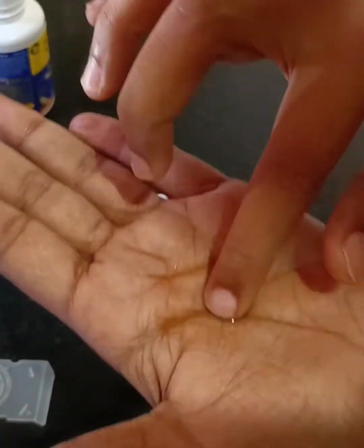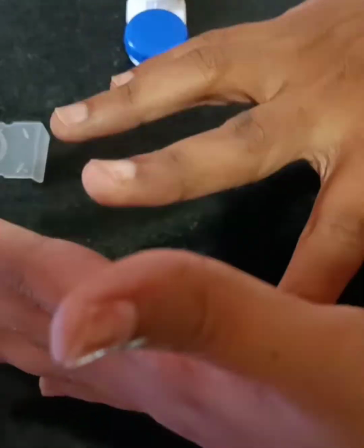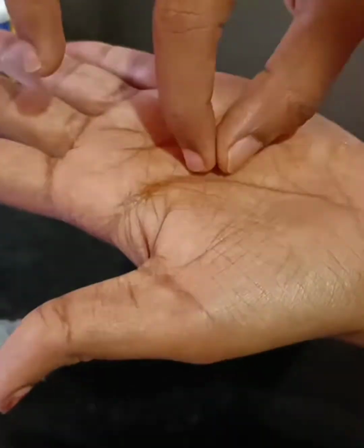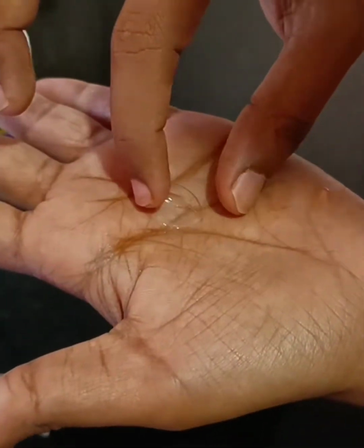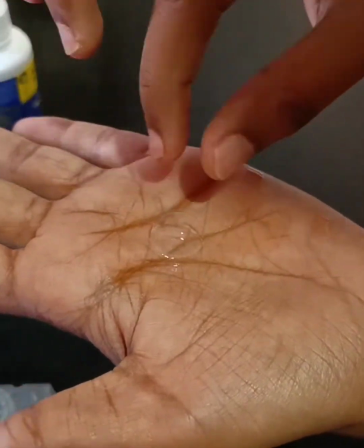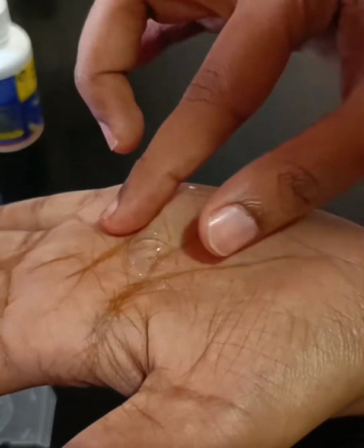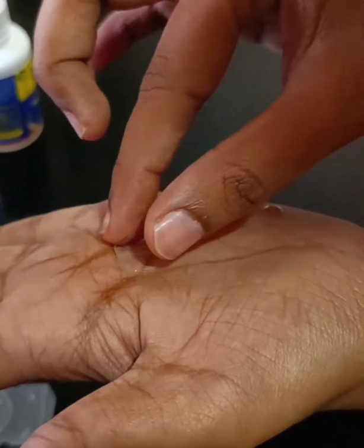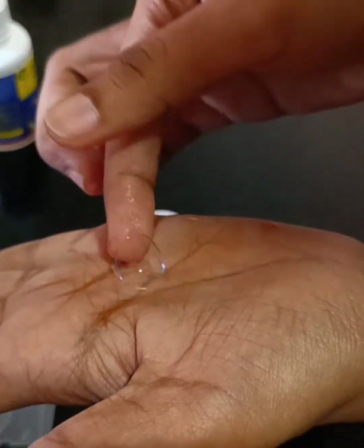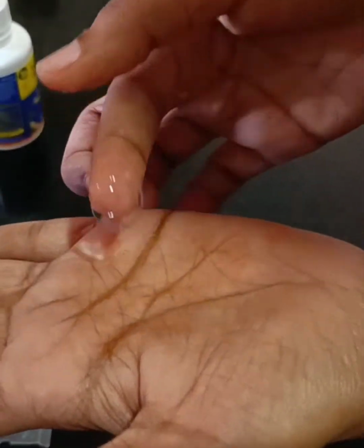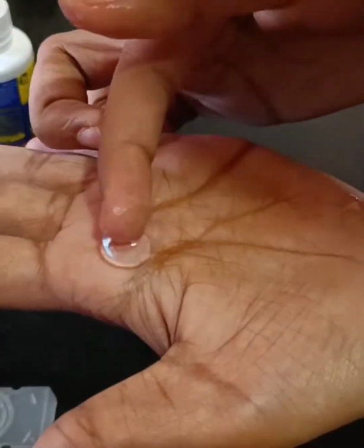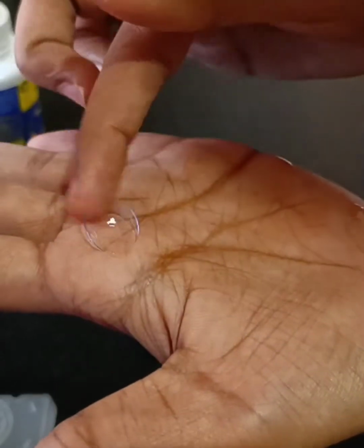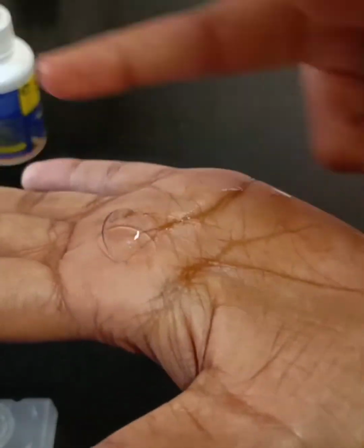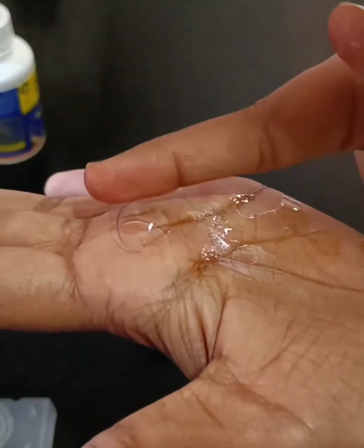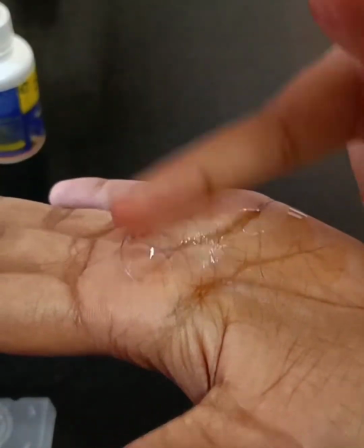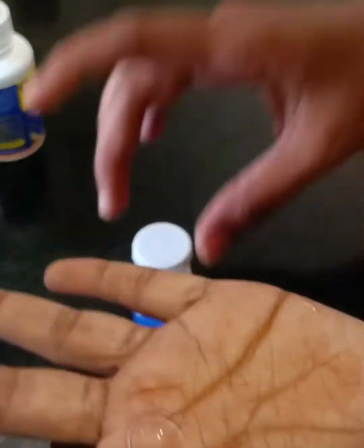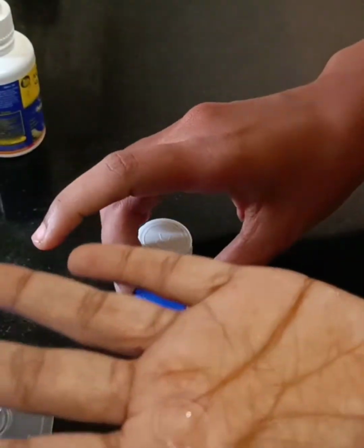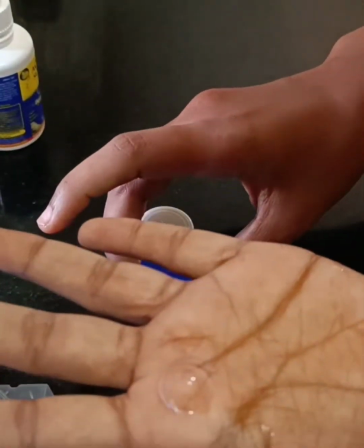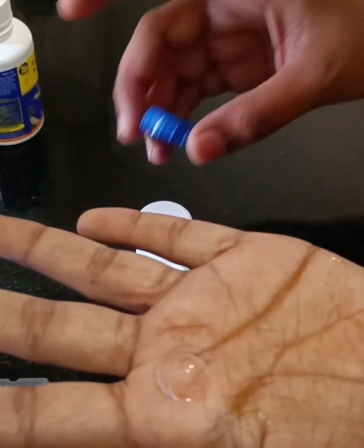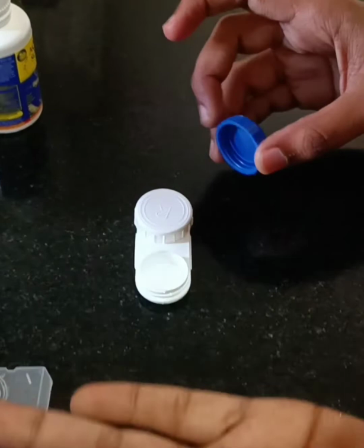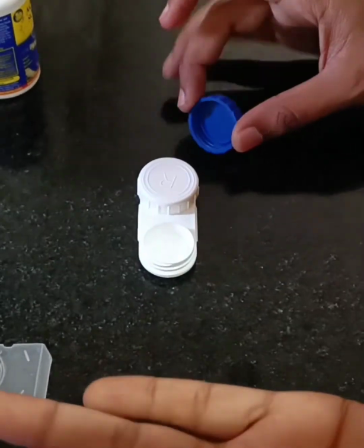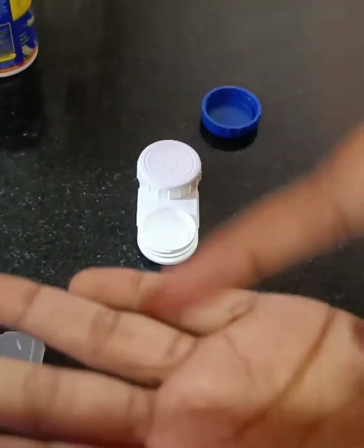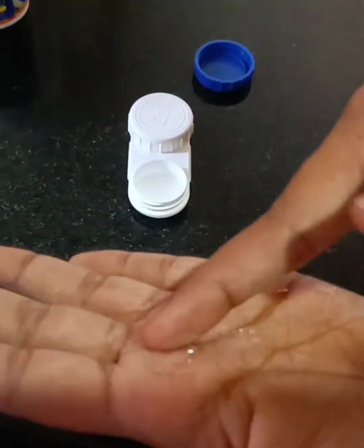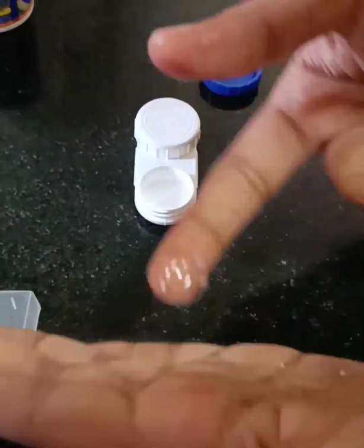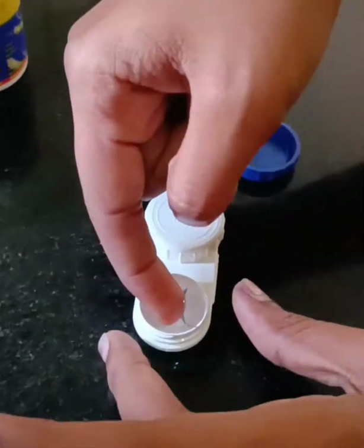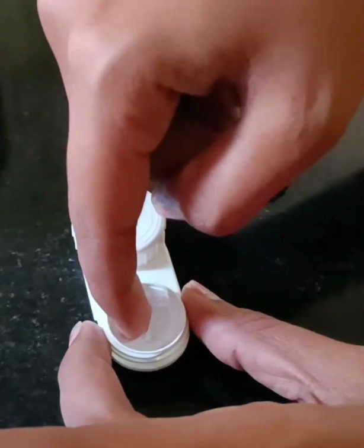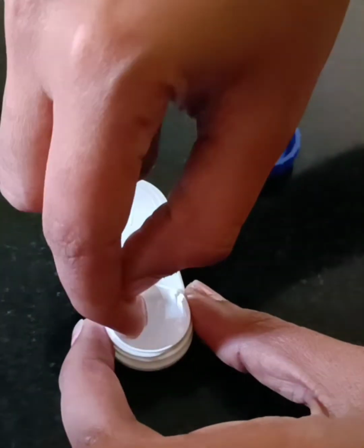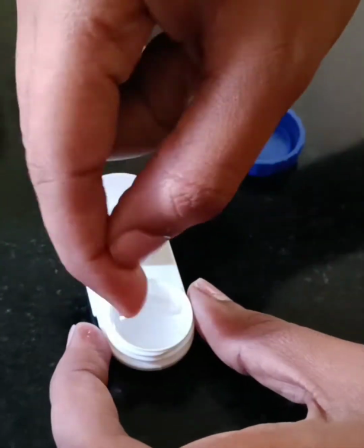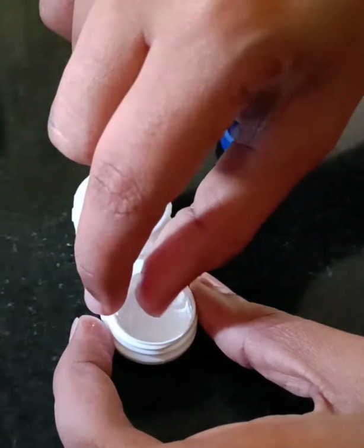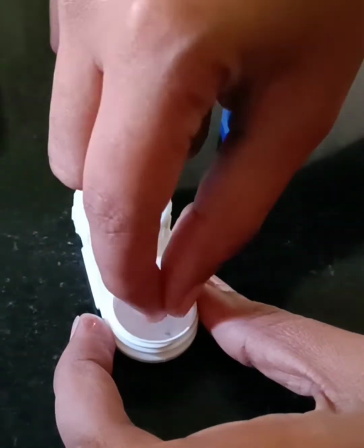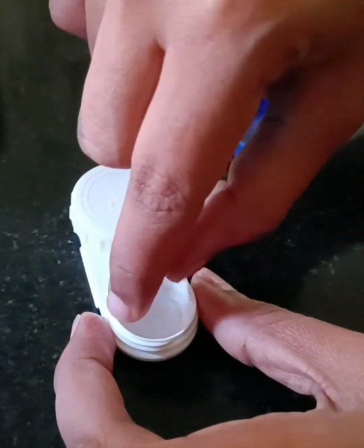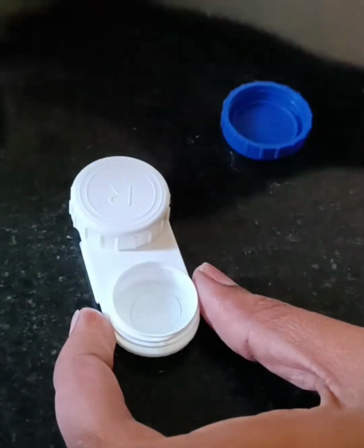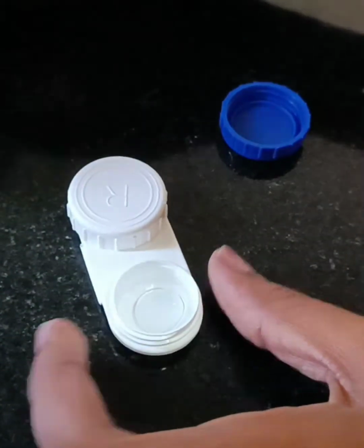After that, pour away the contact lens solution, take the contact lens with your index finger and keep it inside the contact lens case. Pour the contact lens solution inside it in such a way that the contact lens should be submerged under the solution.